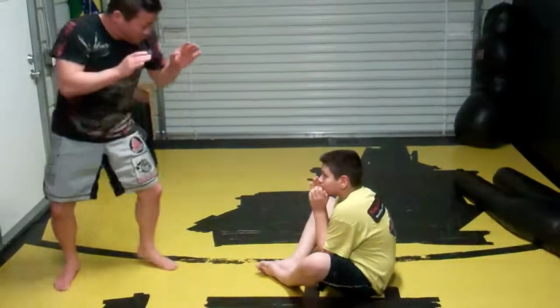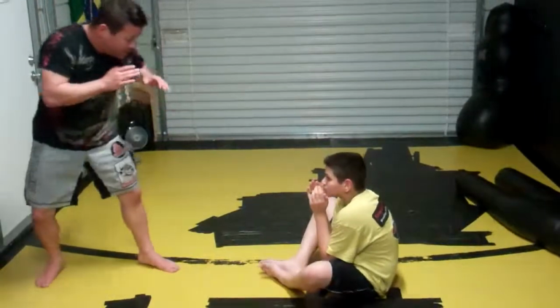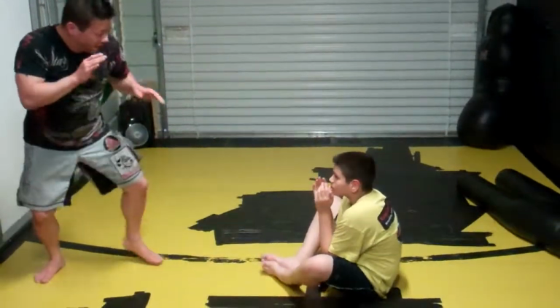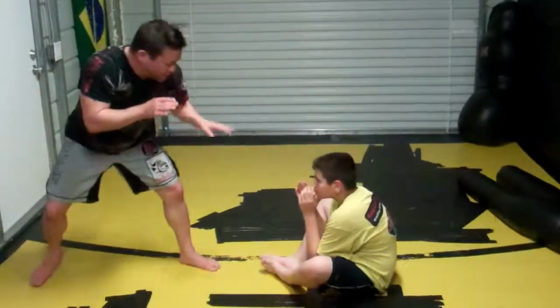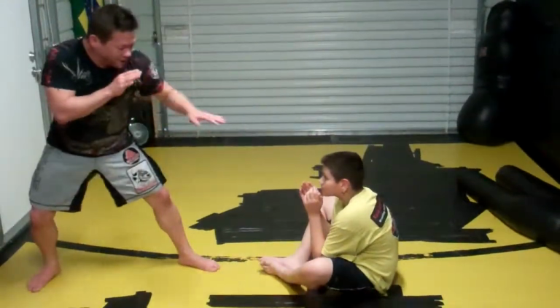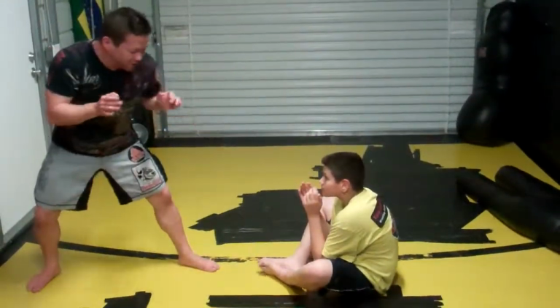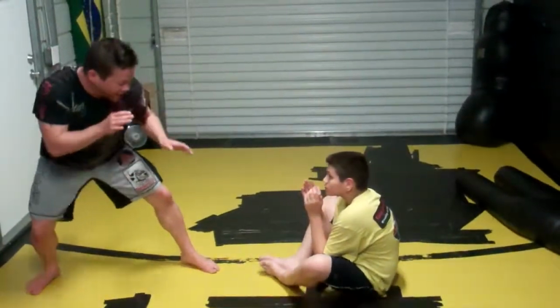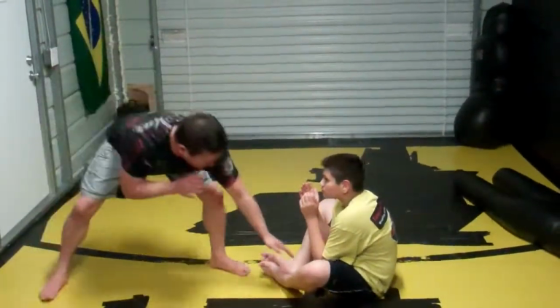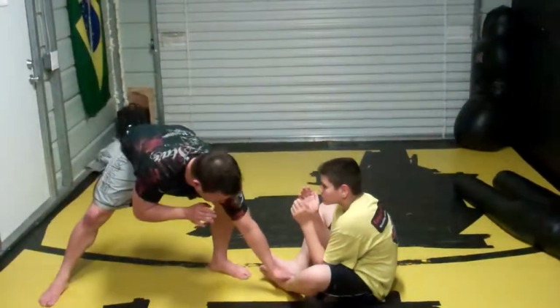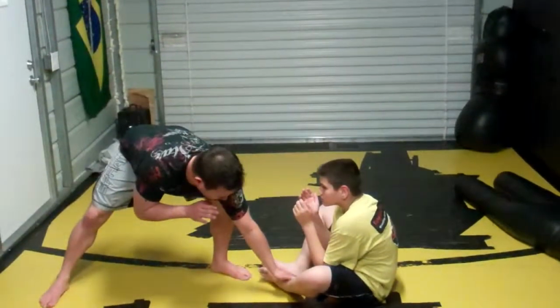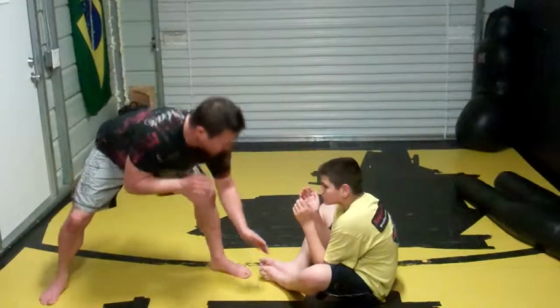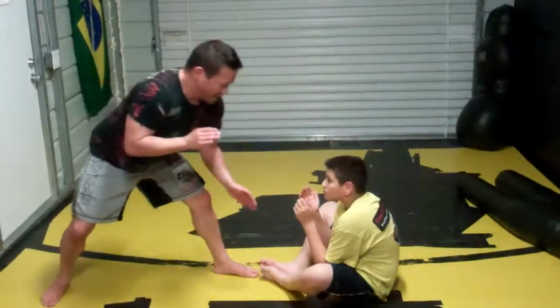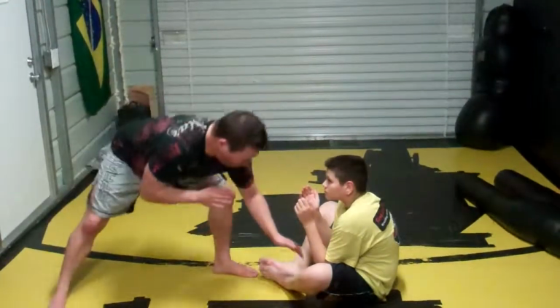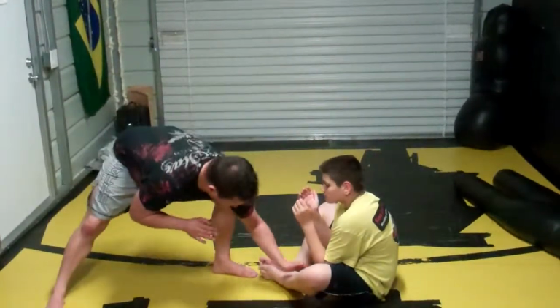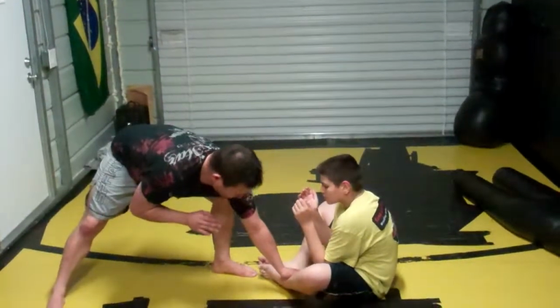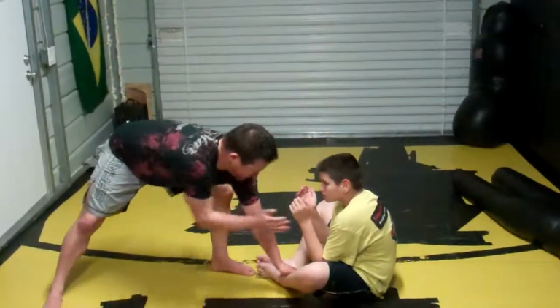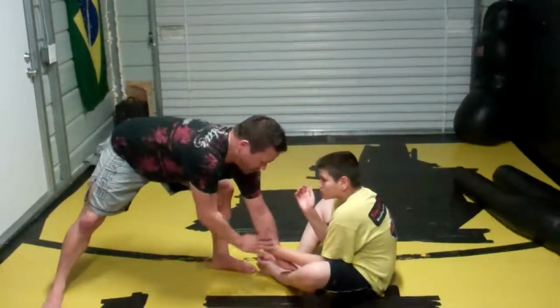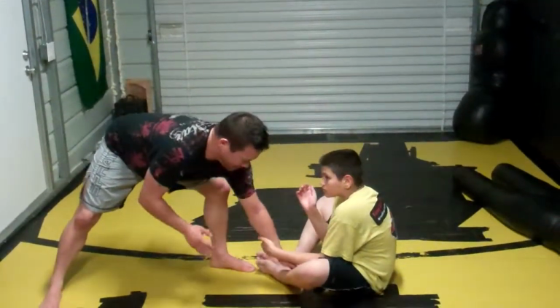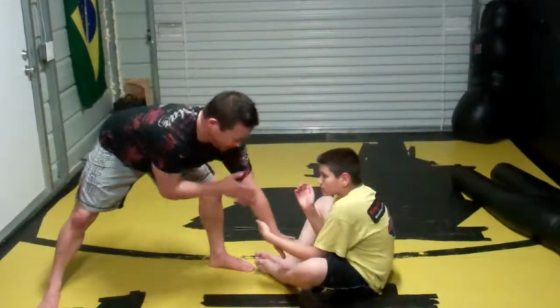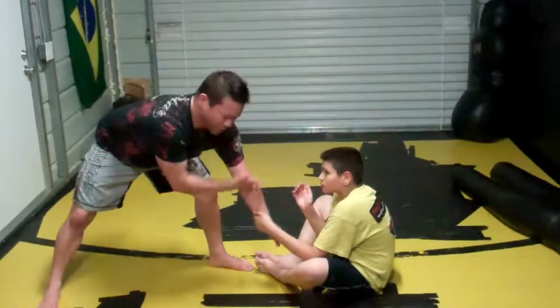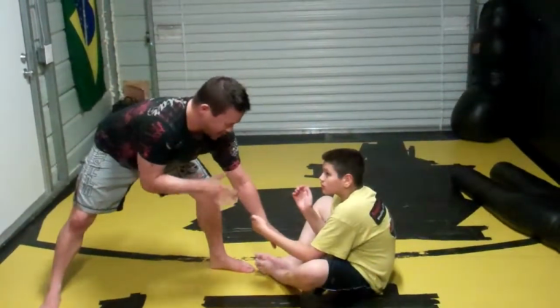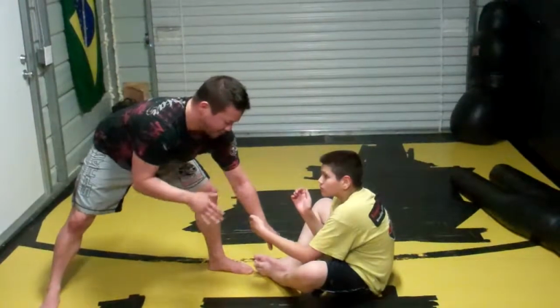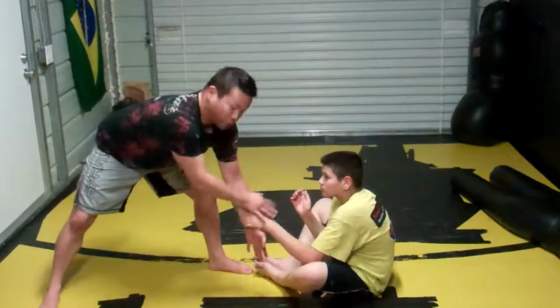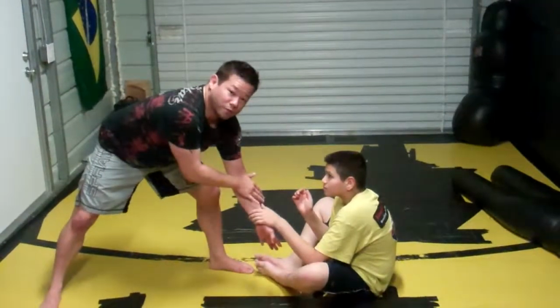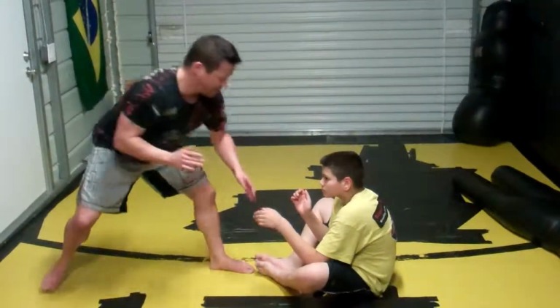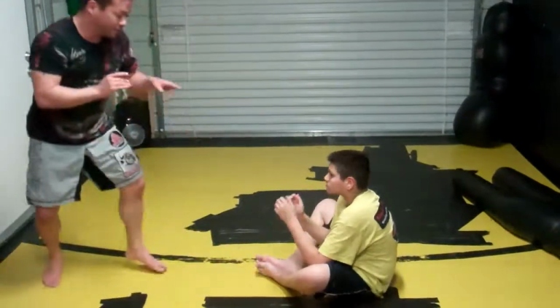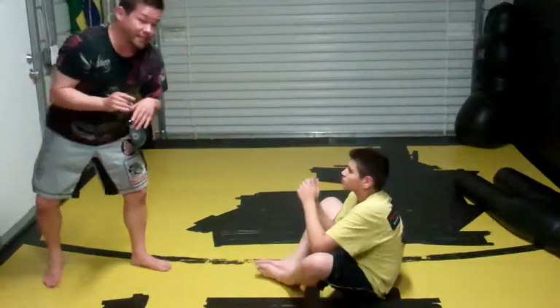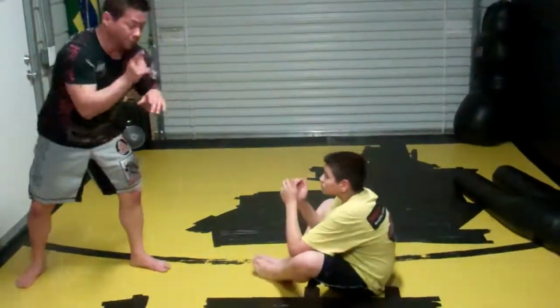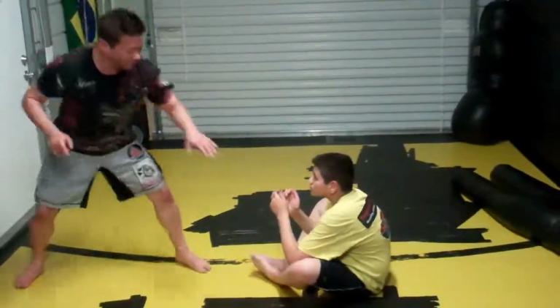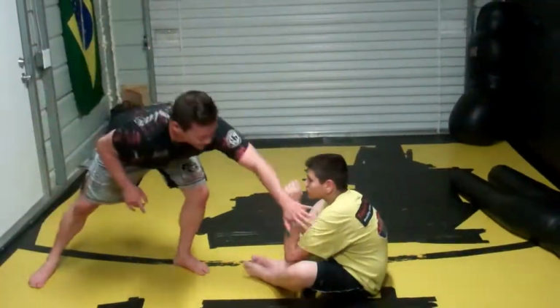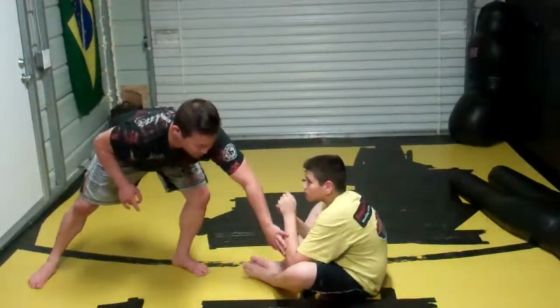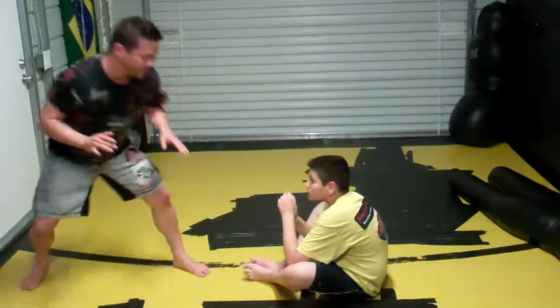What I want to do is reach out and just like a jab and touch his leg. Whenever I touch his leg, he's going to want to grab me and look to do an arm drag or whatever — he's going to want to control my wrist. But that's the reaction I'm looking for to get this arm in the right position.